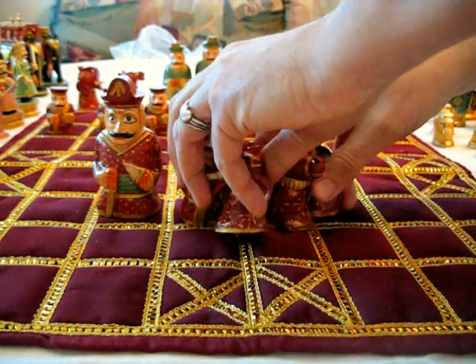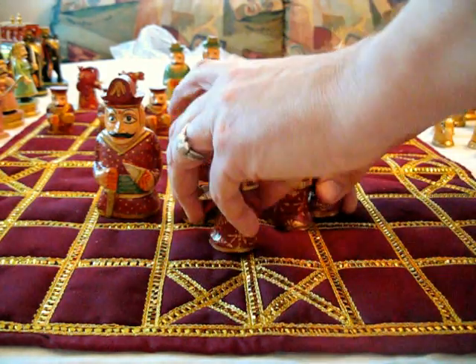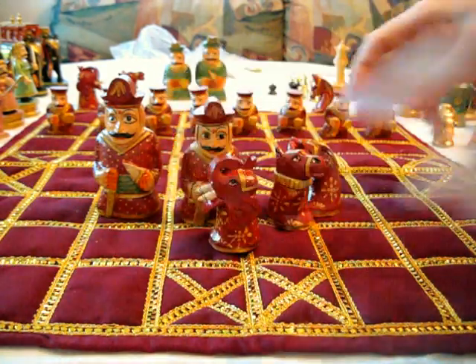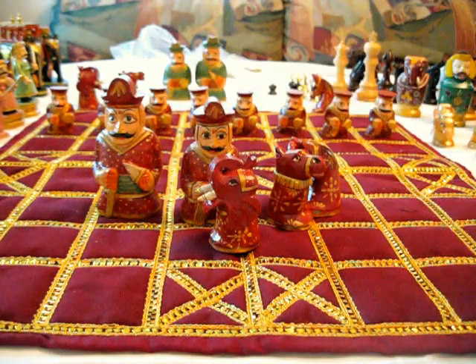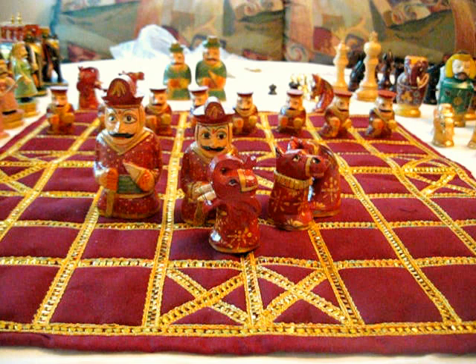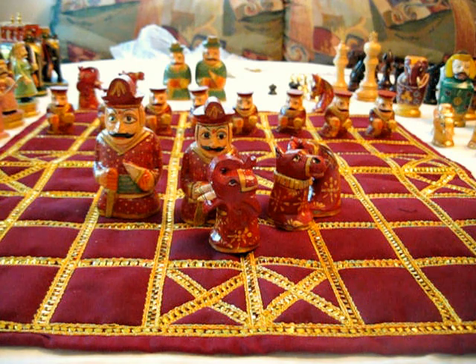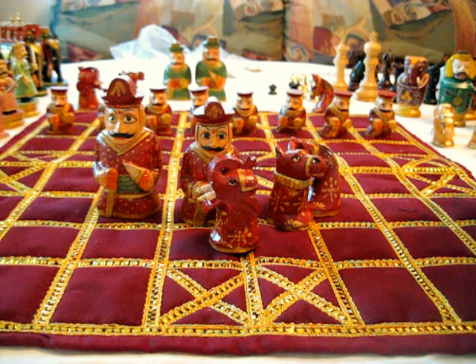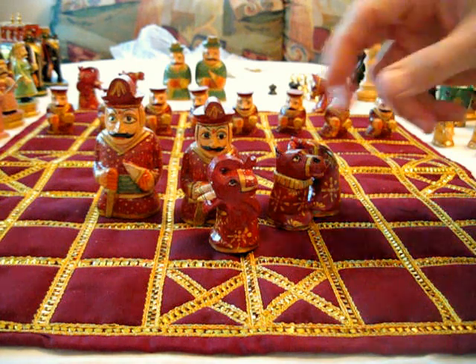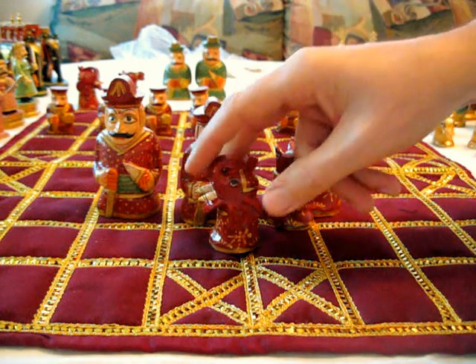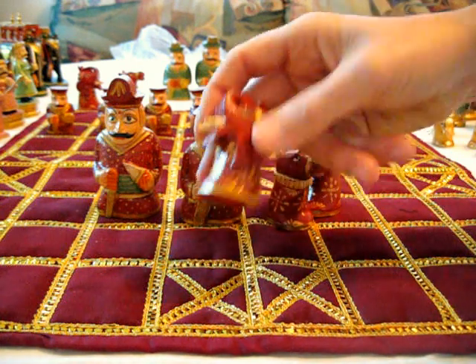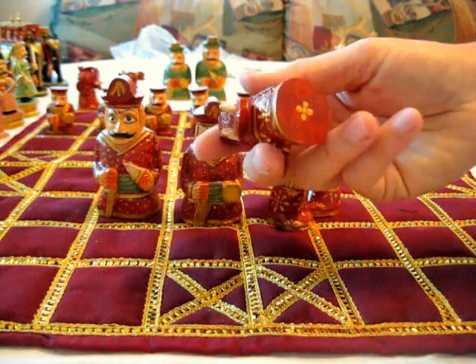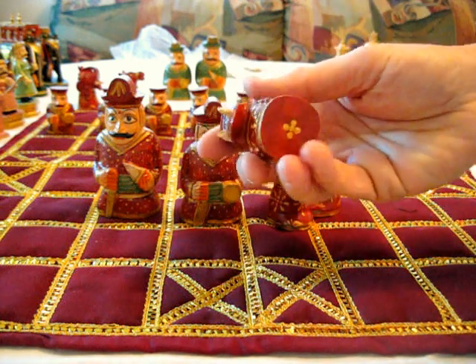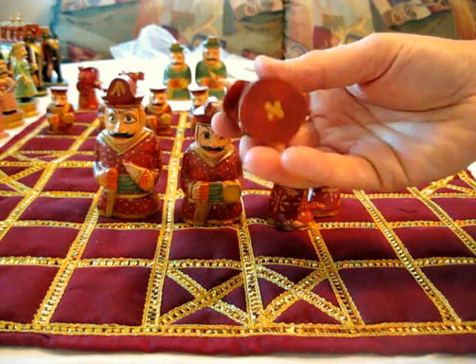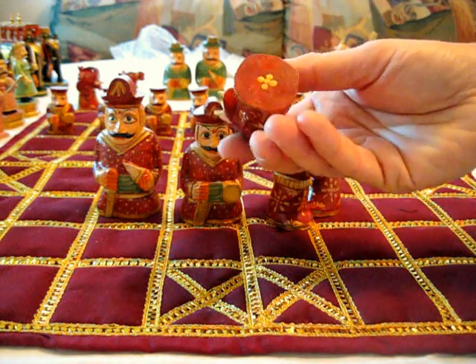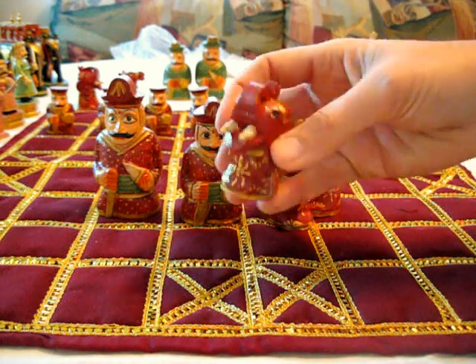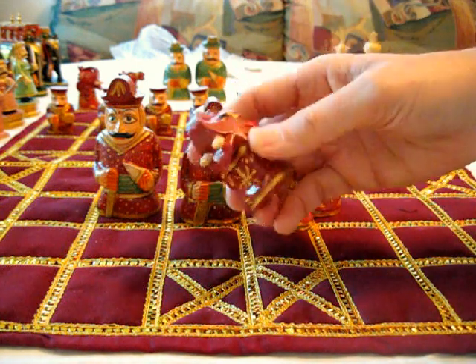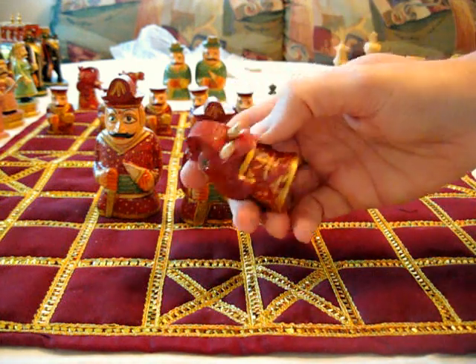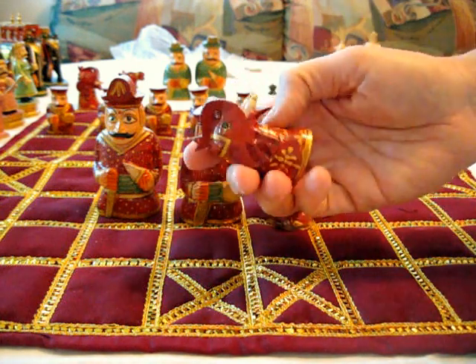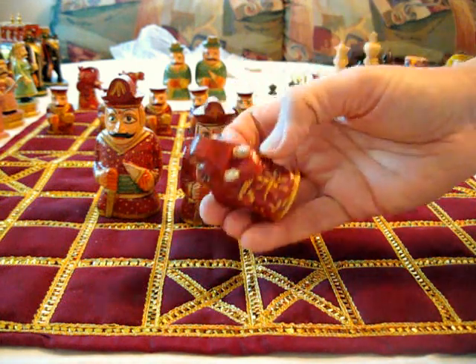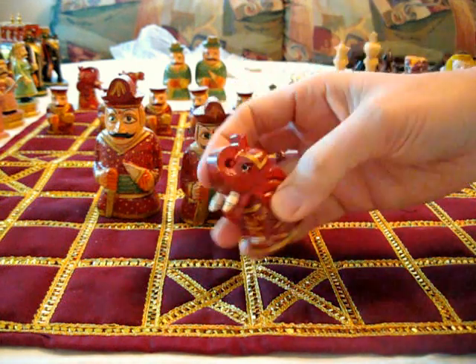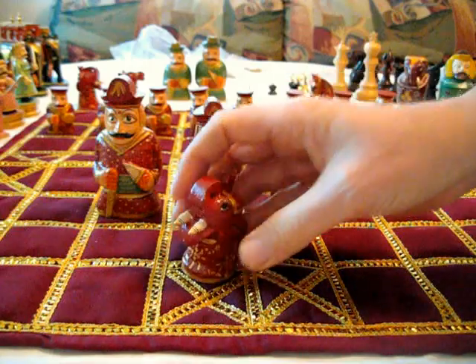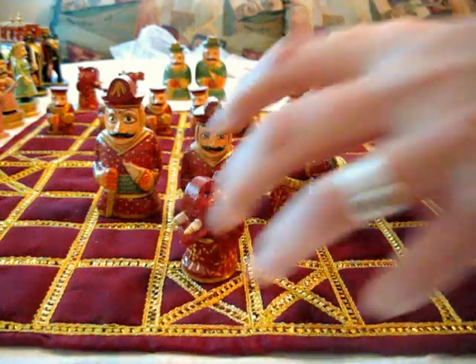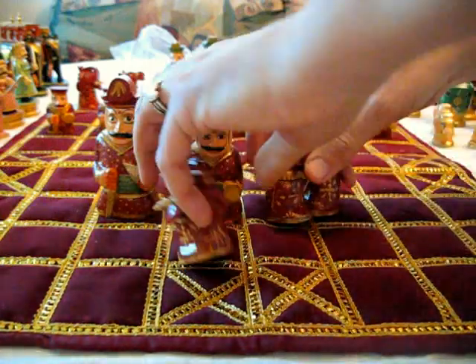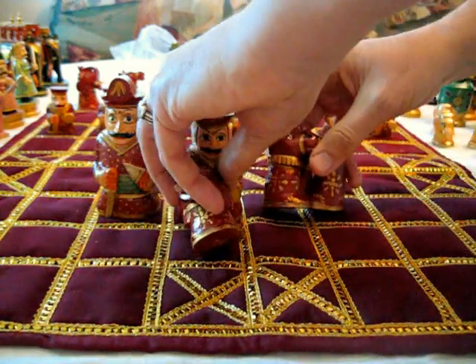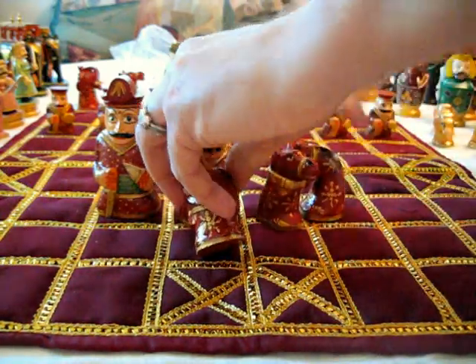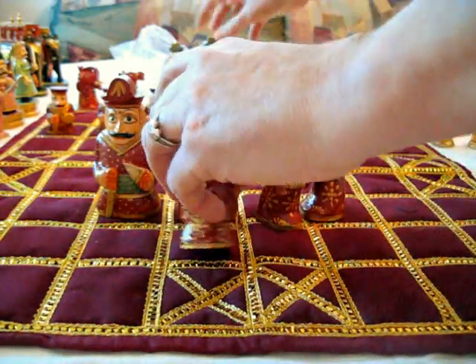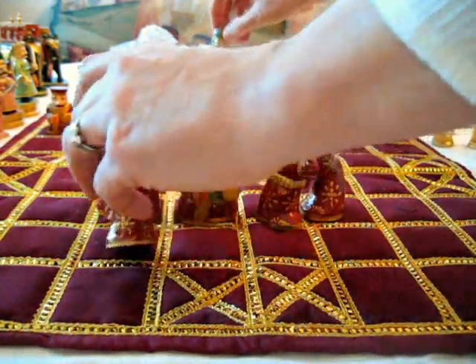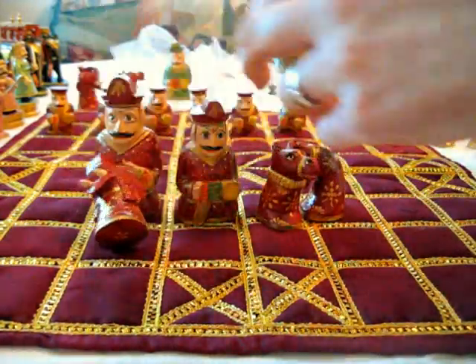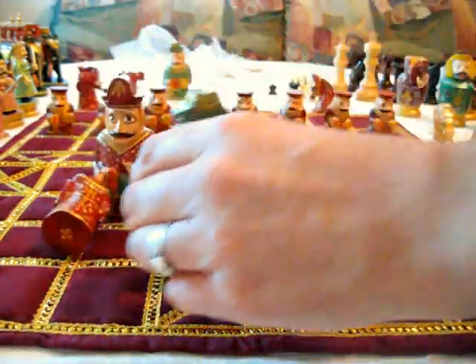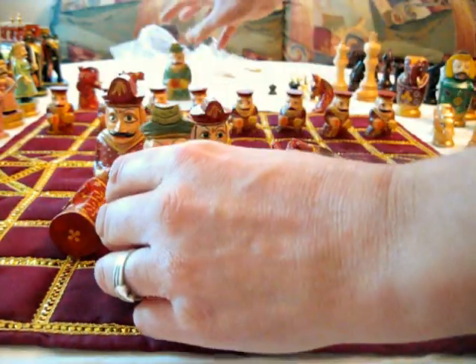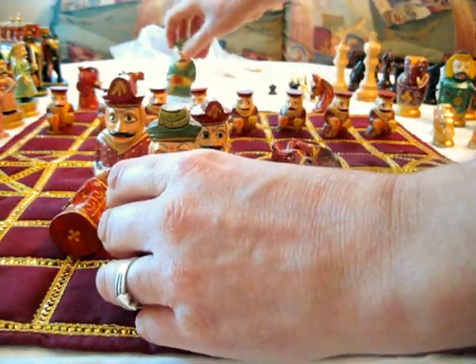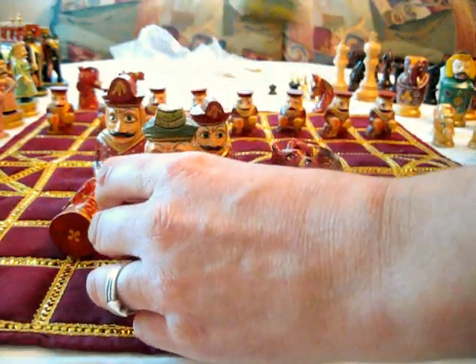I'll show you a few different examples of that. These are wooden pieces that are carved and then painted — these are in green and red.